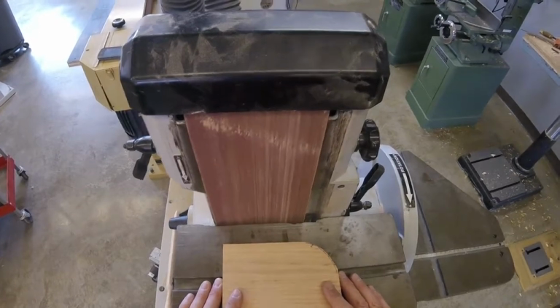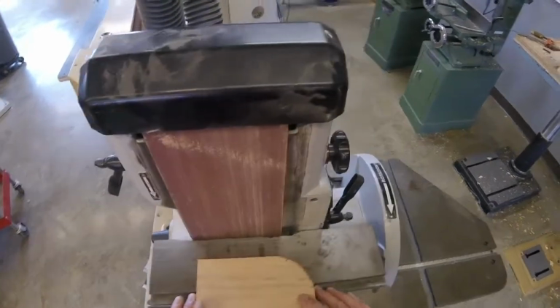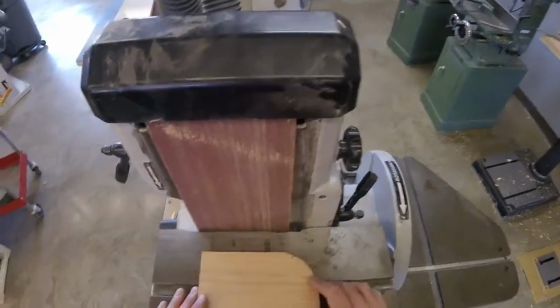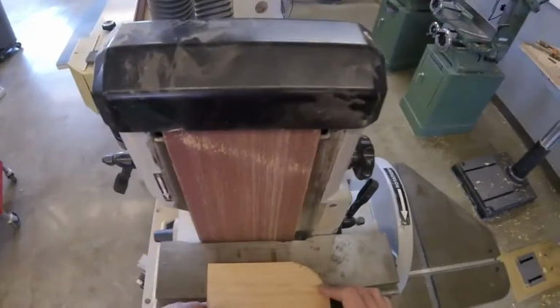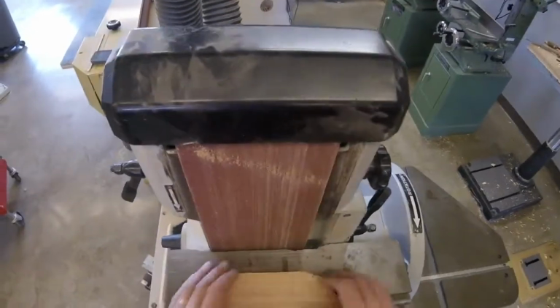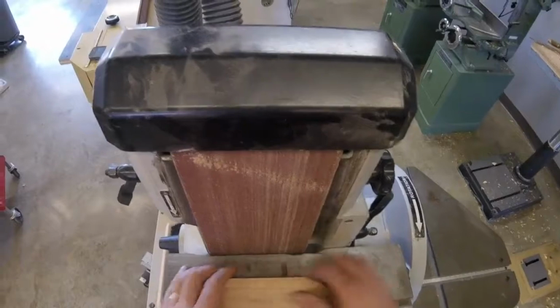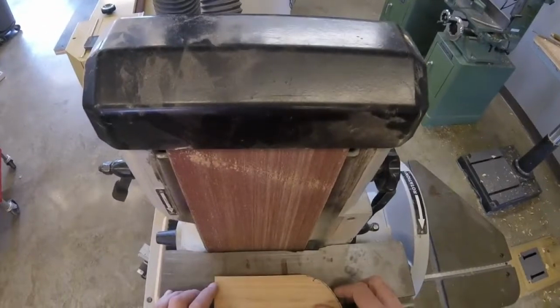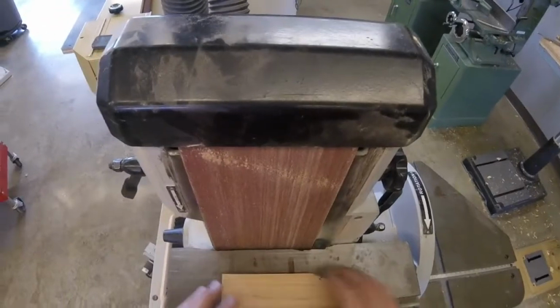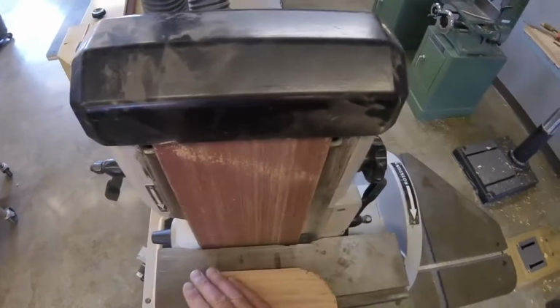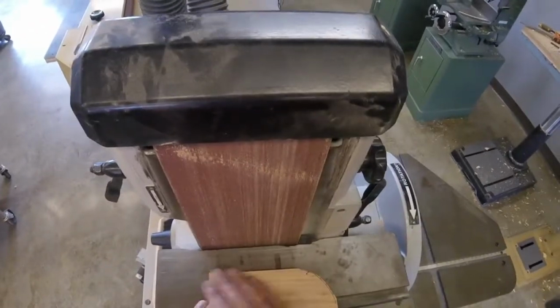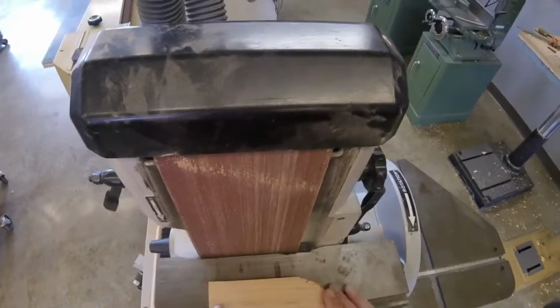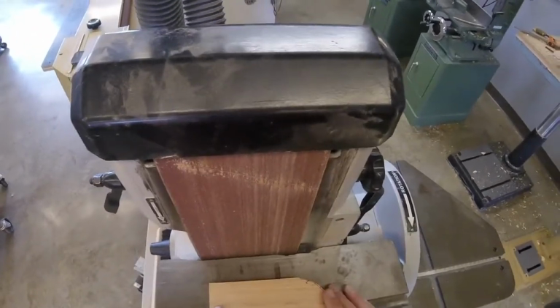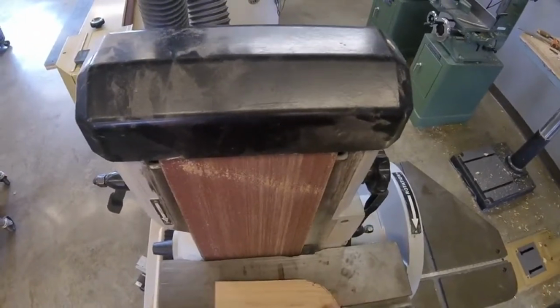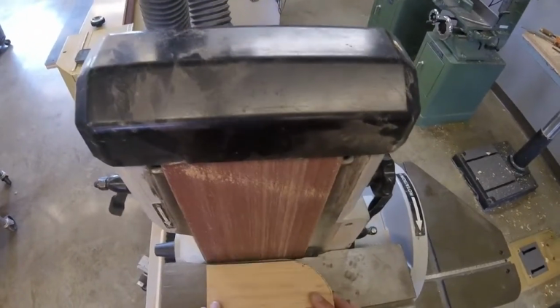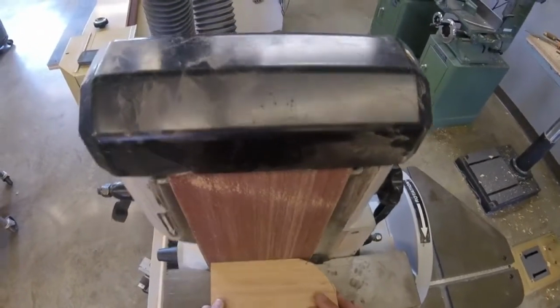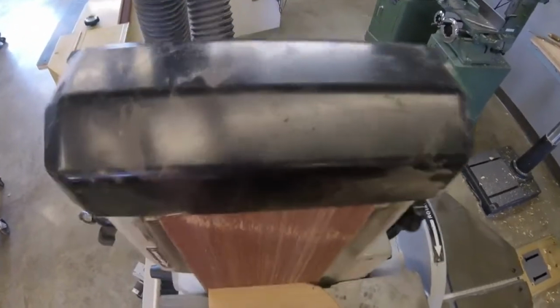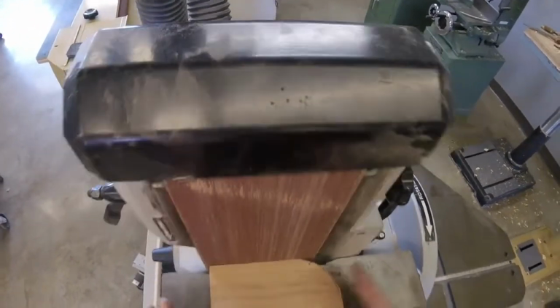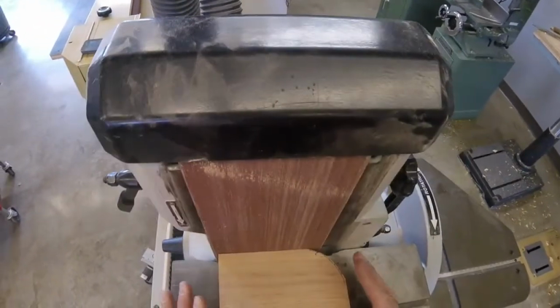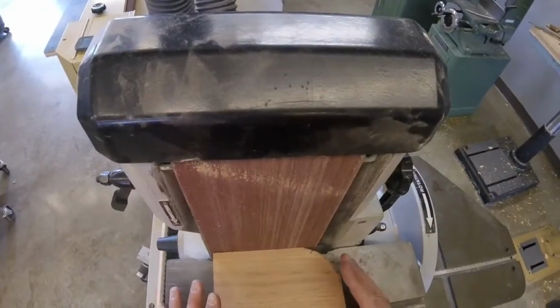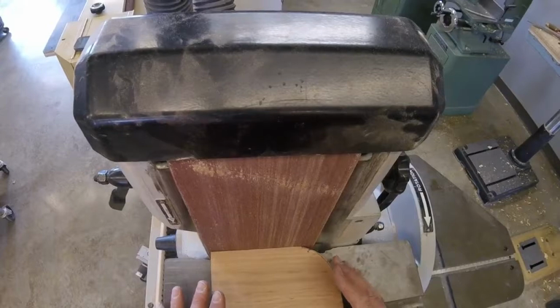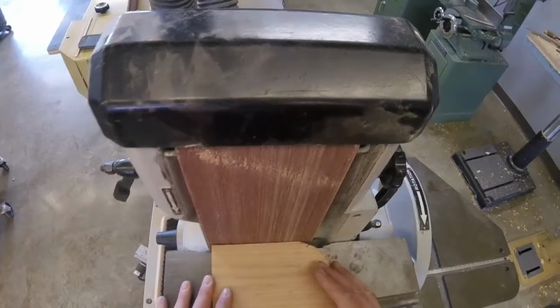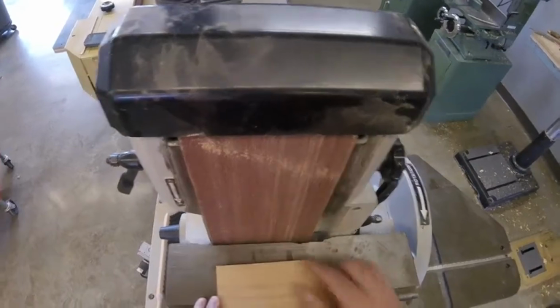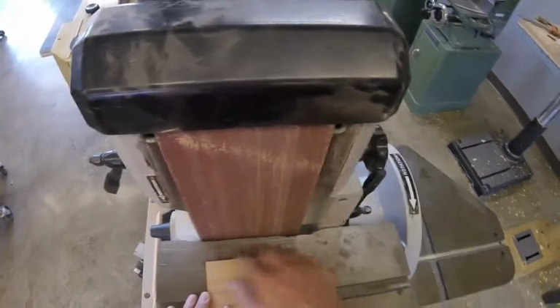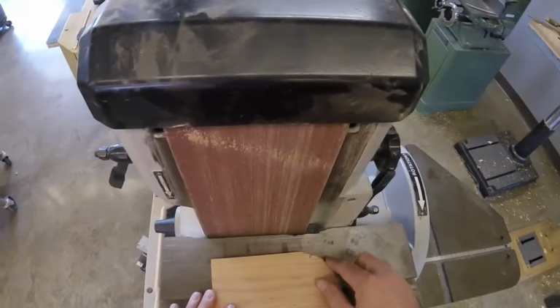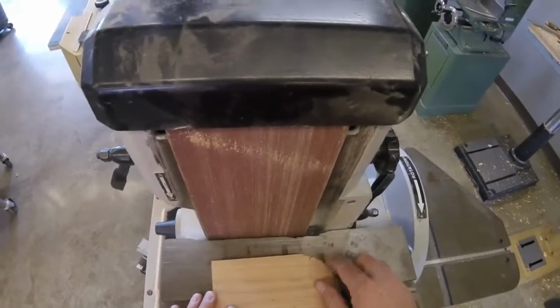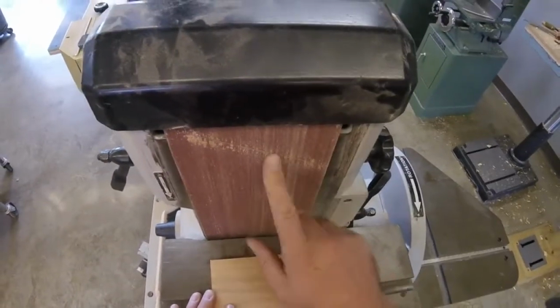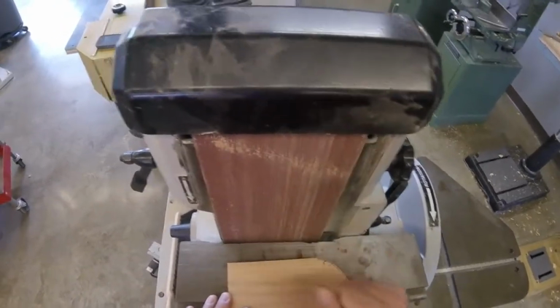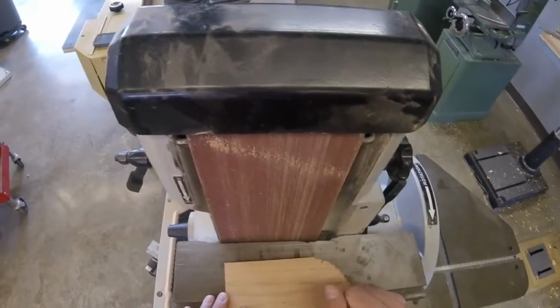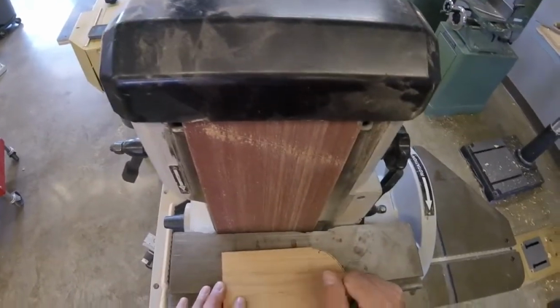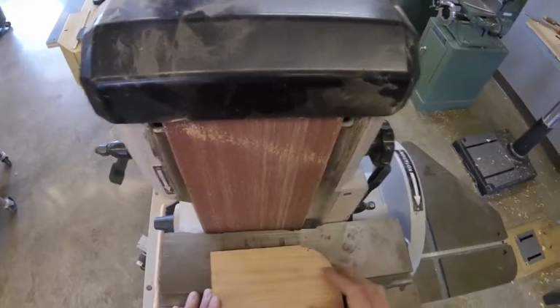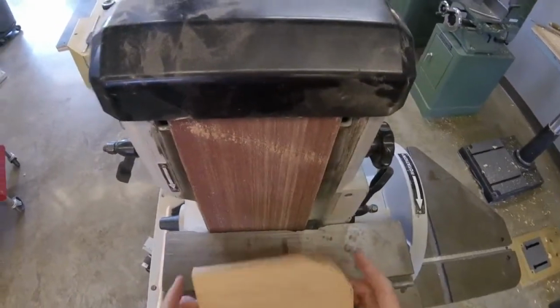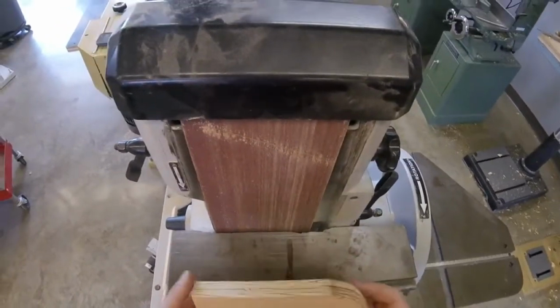Be sure to wait for the machine to stop. When sanding, use a gentle, even motion. Do not force the wood into the sanding material — you'll burn the wood and you'll tear the belt.